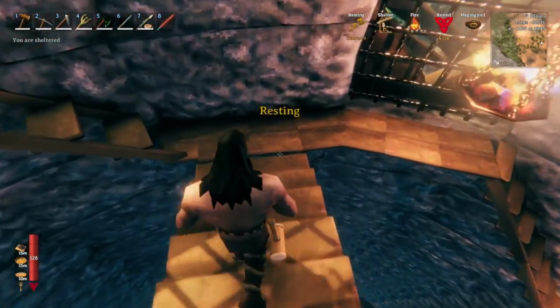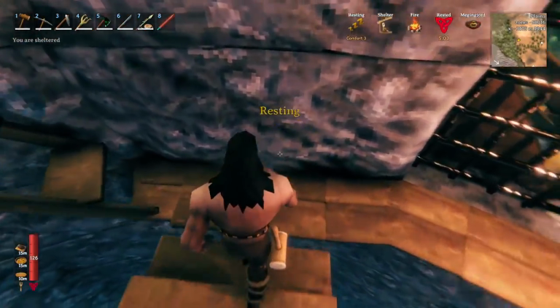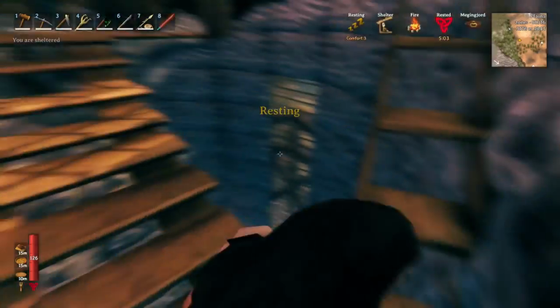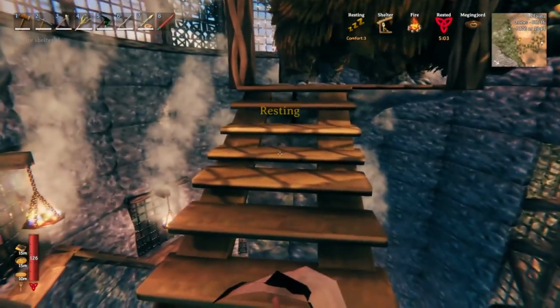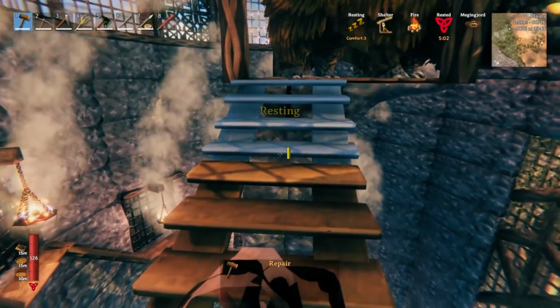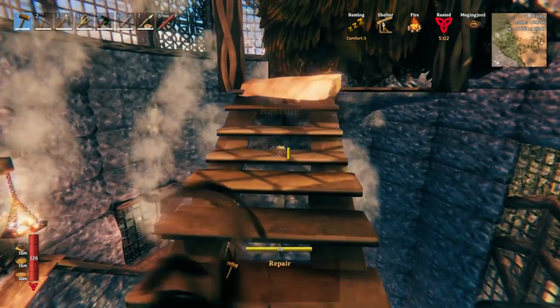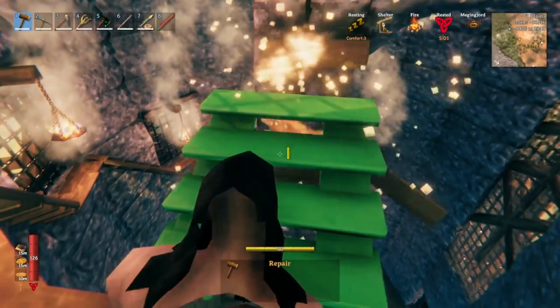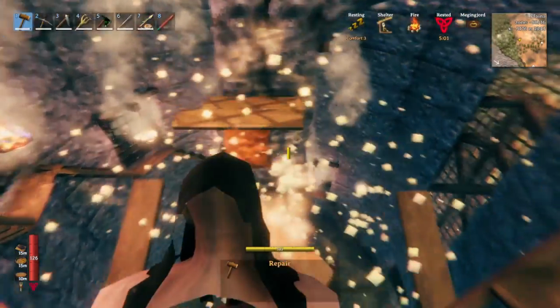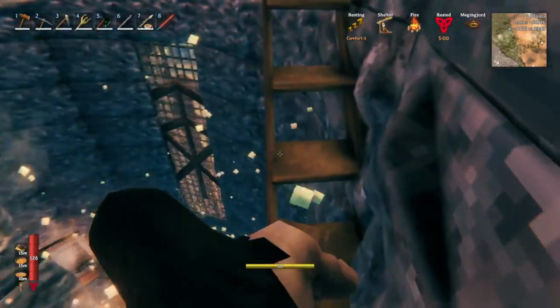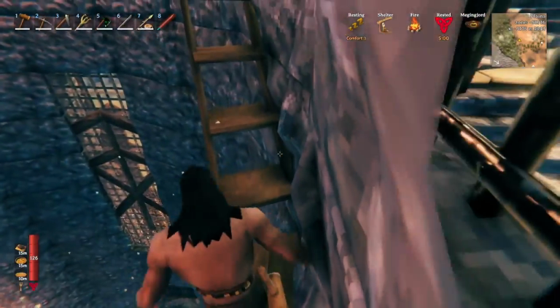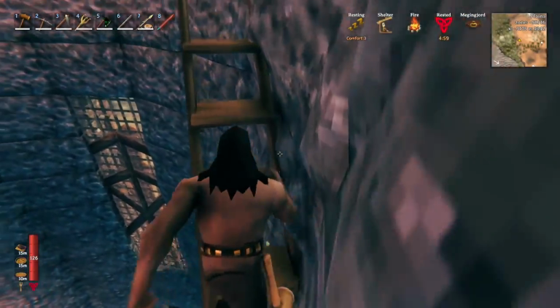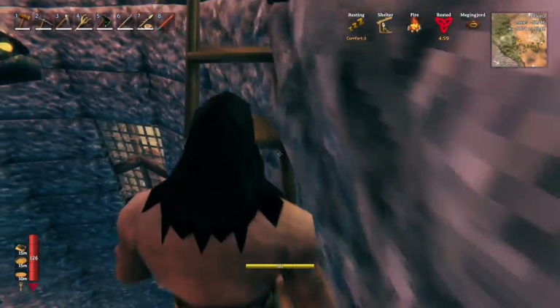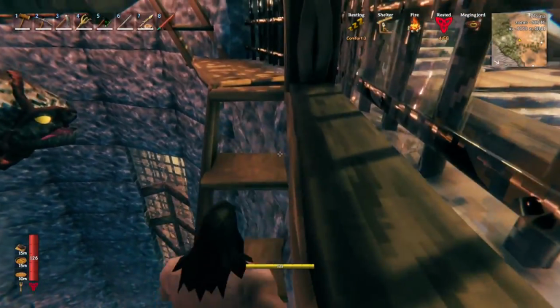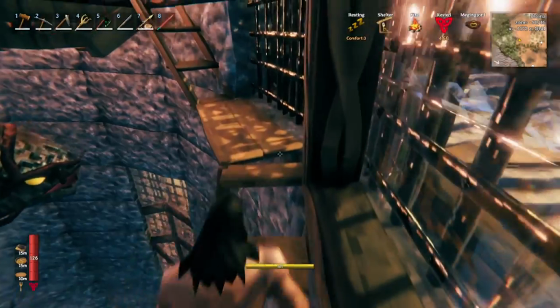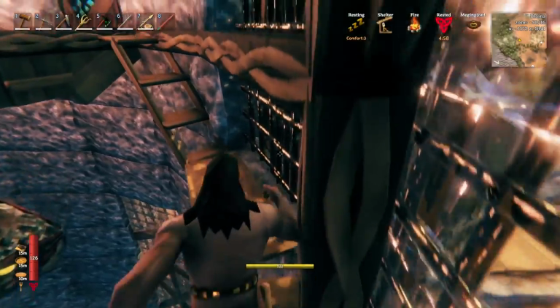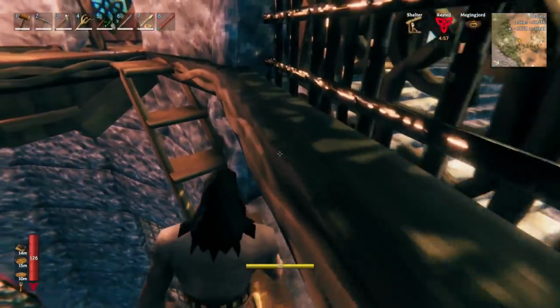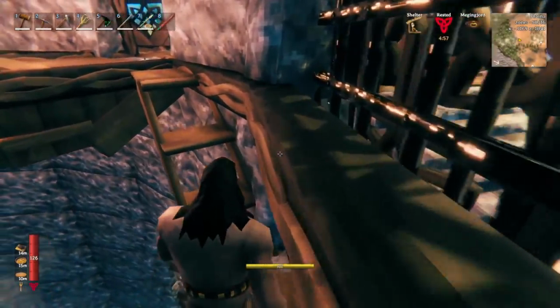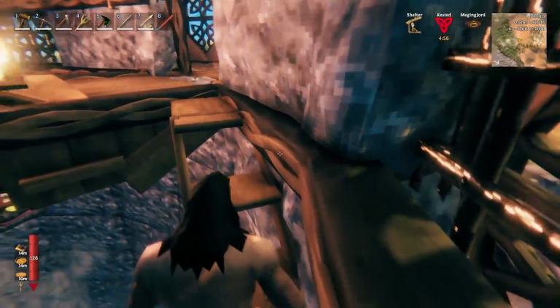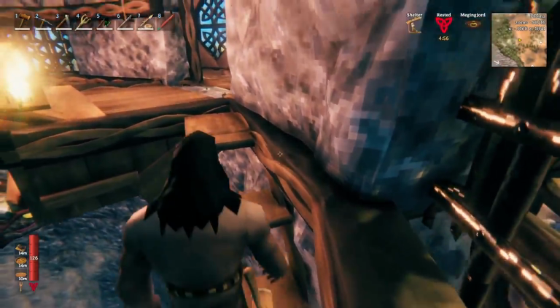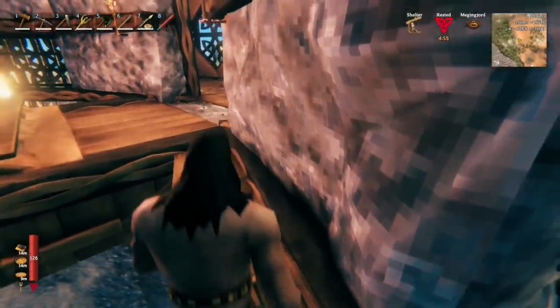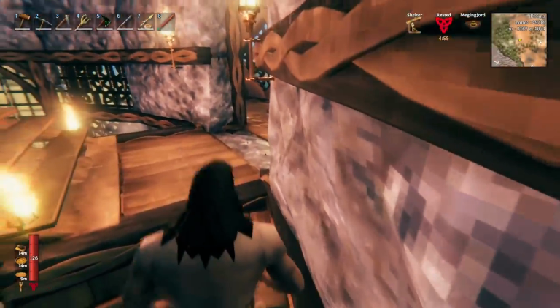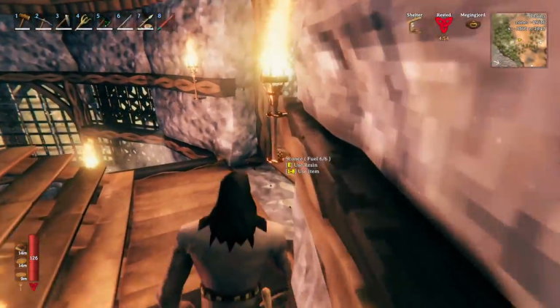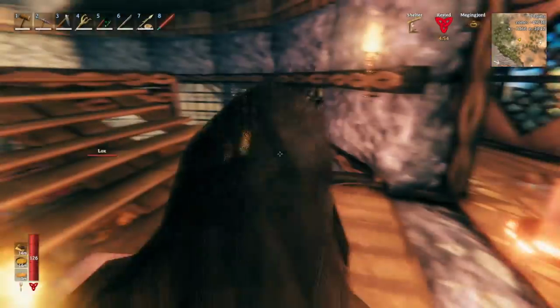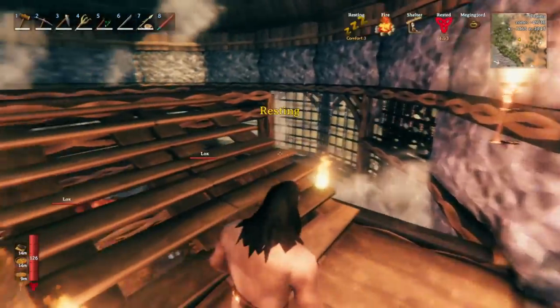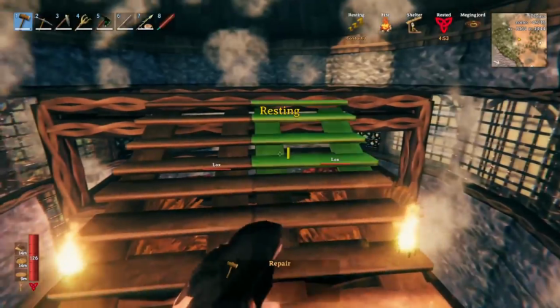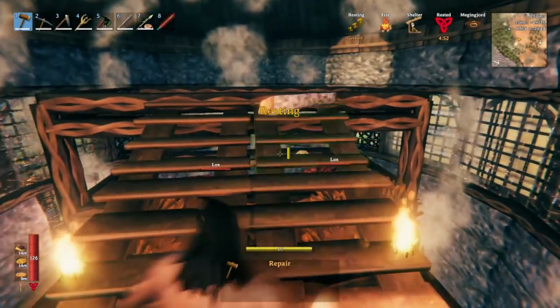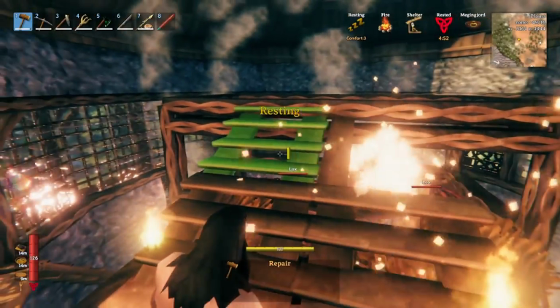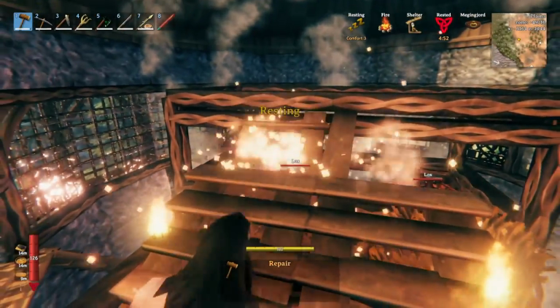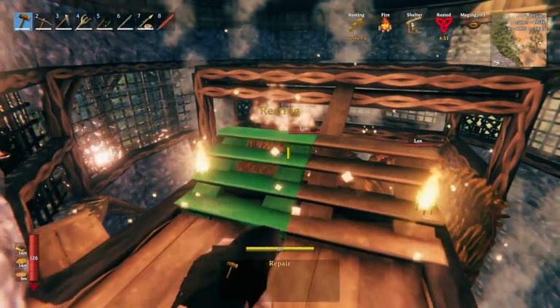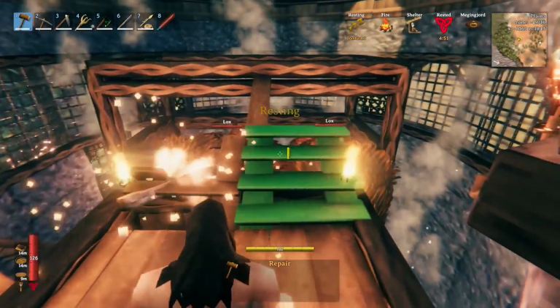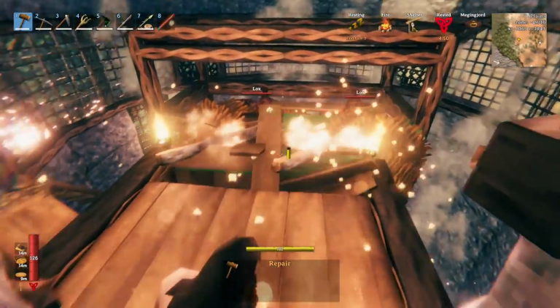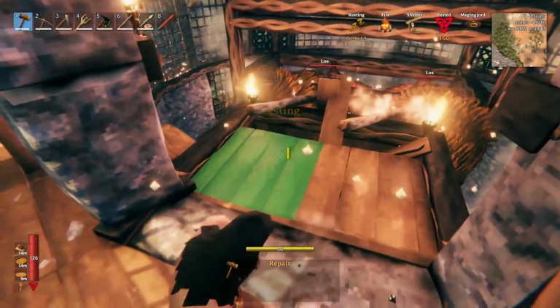Once you have exited the breeding pen, turn around and destroy the two wood stair pieces — you will not need them. Head back up the scaffolding and destroy the four wood stair pieces and the two wood floor pieces.